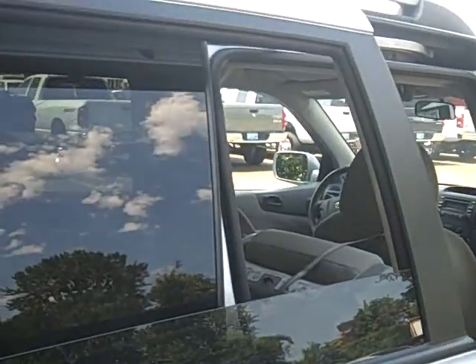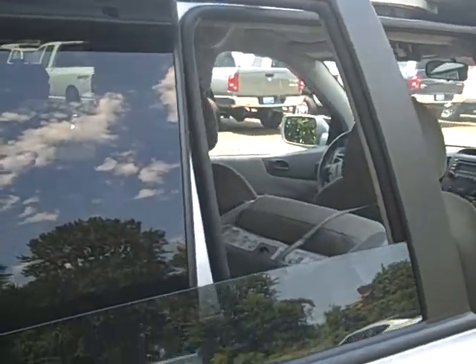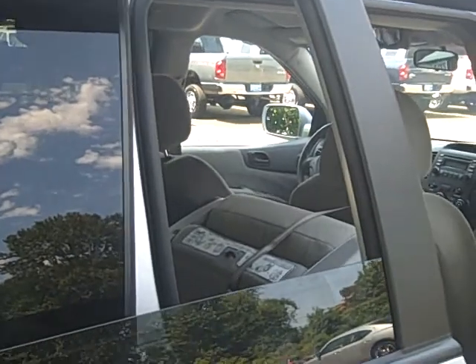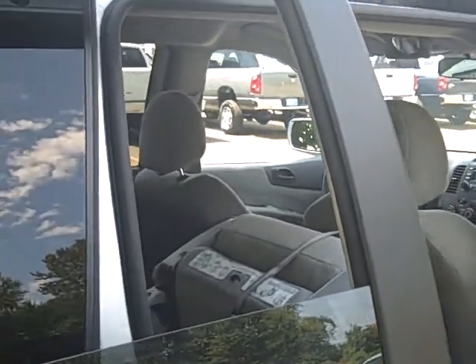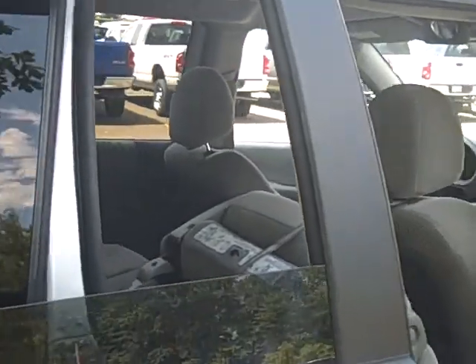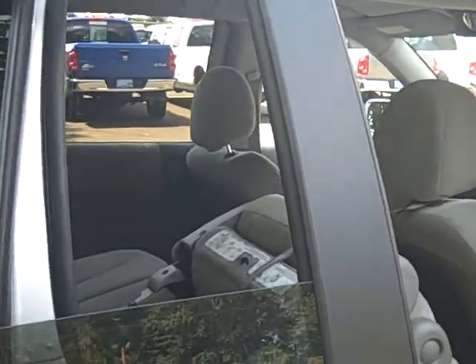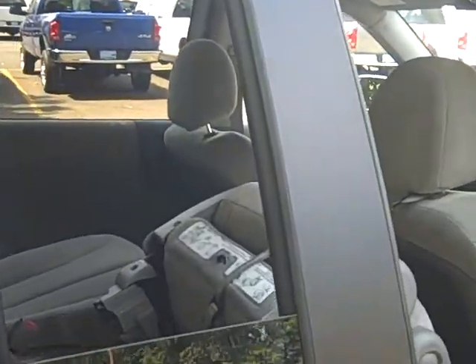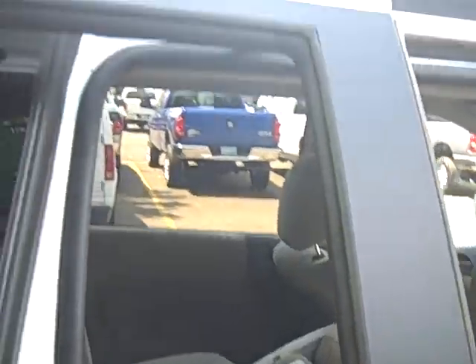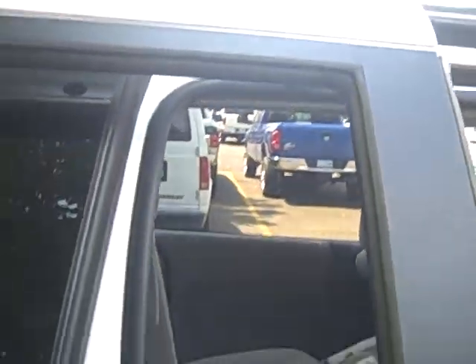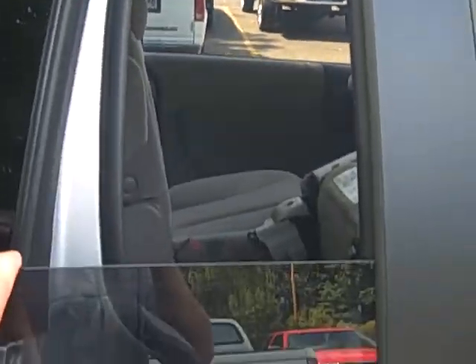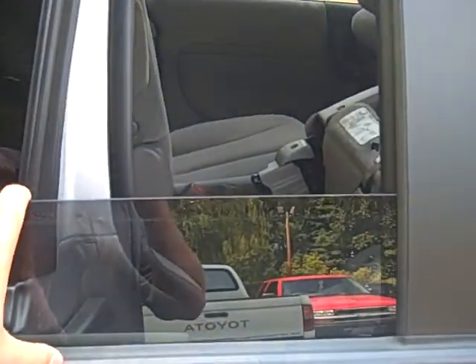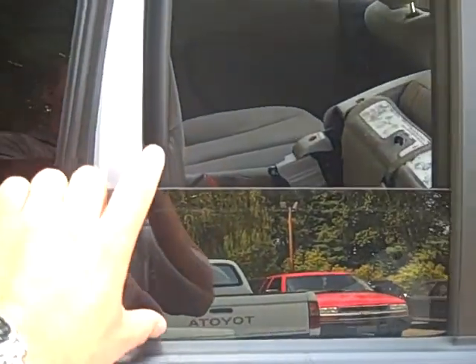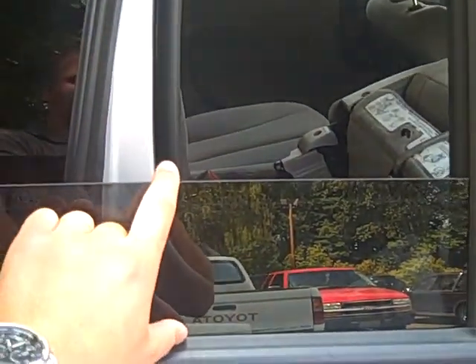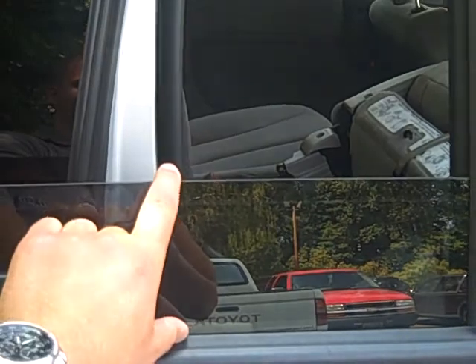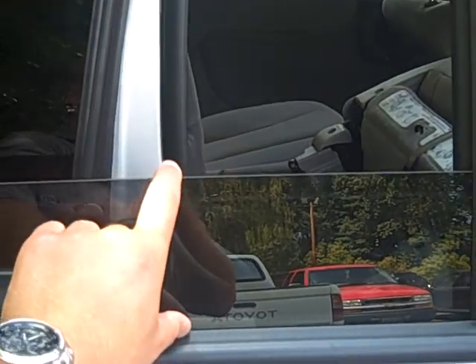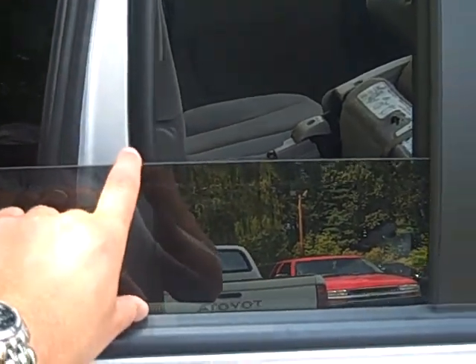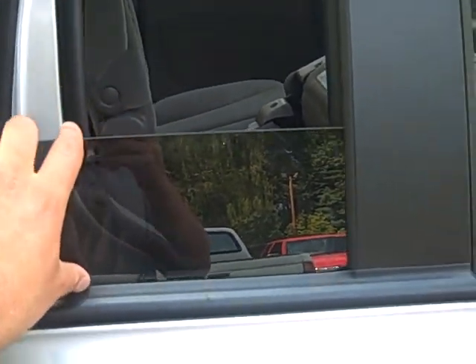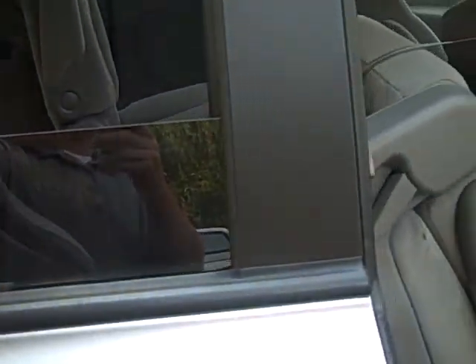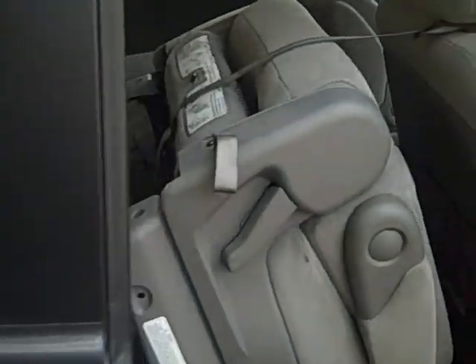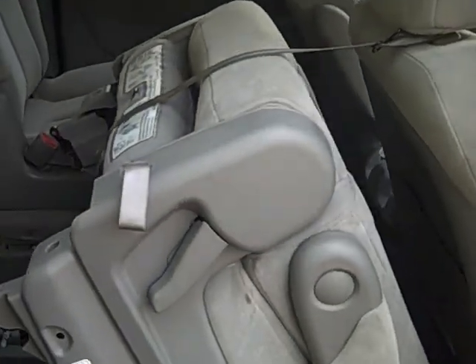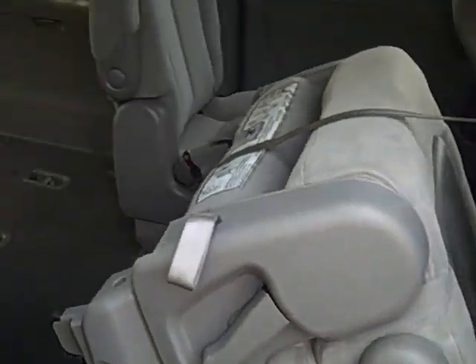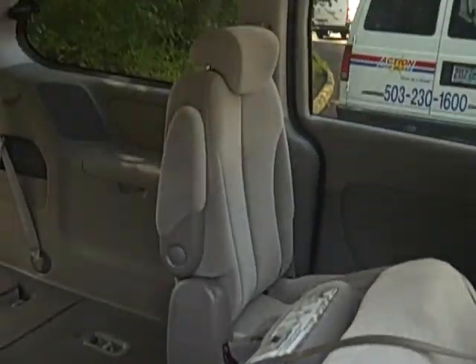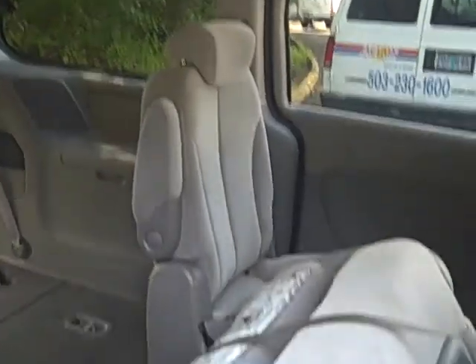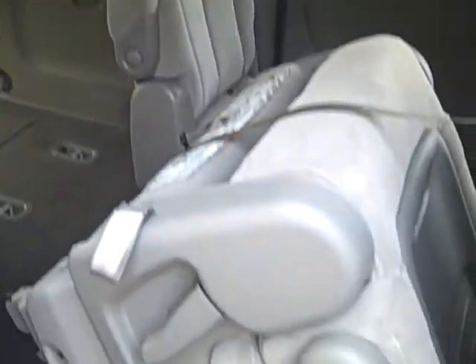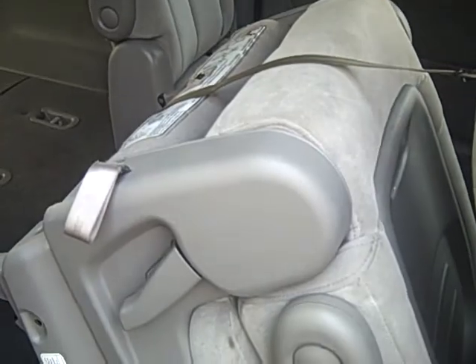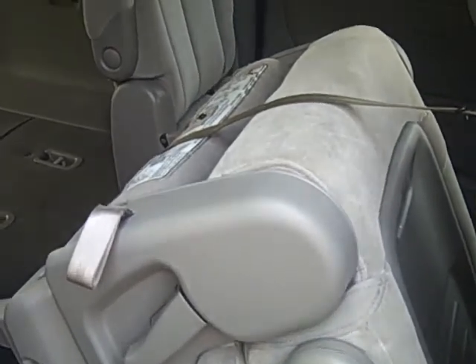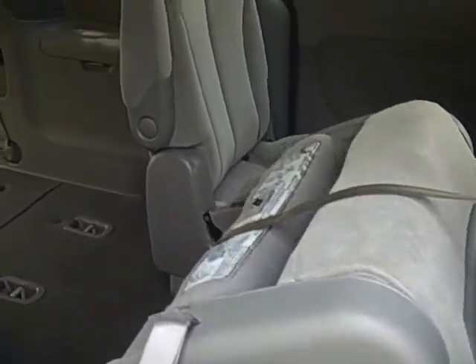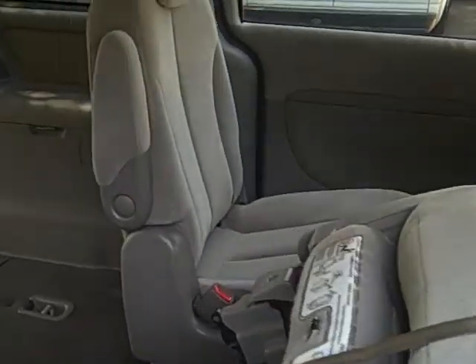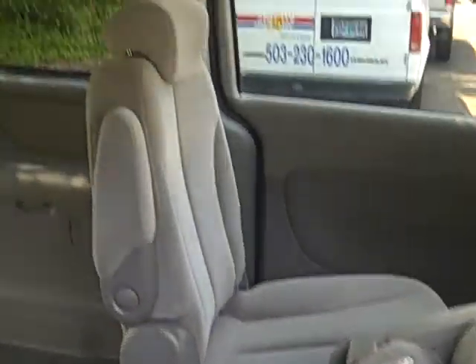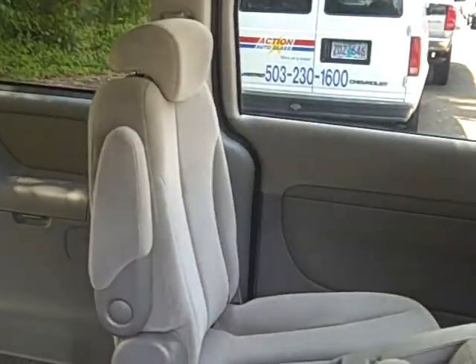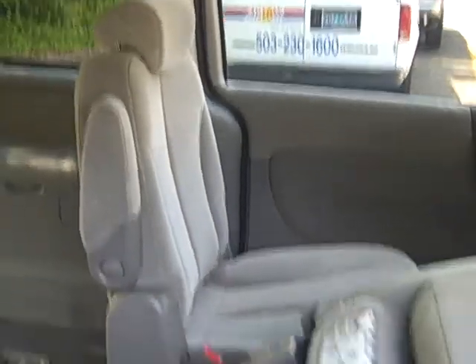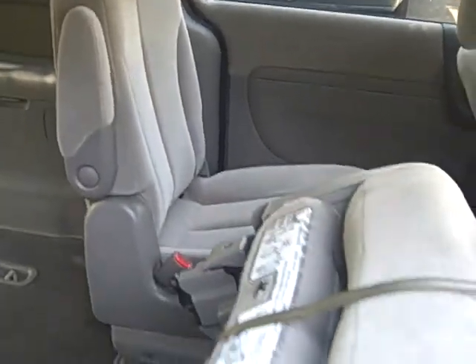Both sliding doors have sliding windows, so they will roll almost all the way down — only a little bit of glass showing — so you get a lot of ventilation to the rear. The second row seating gives you captain's chairs, so it's very comfortable and keeps people separated.